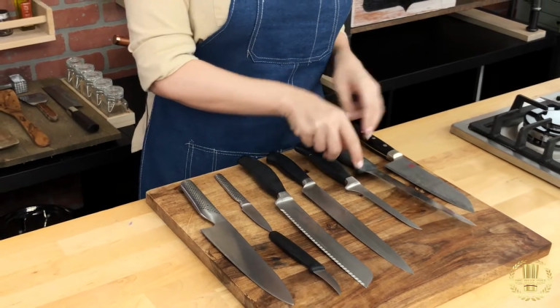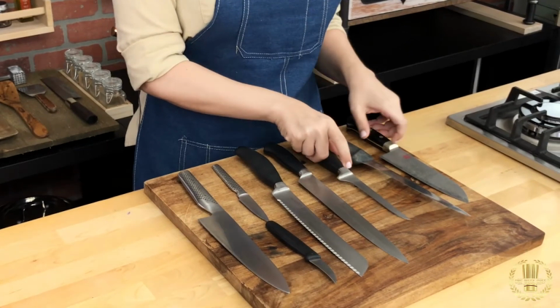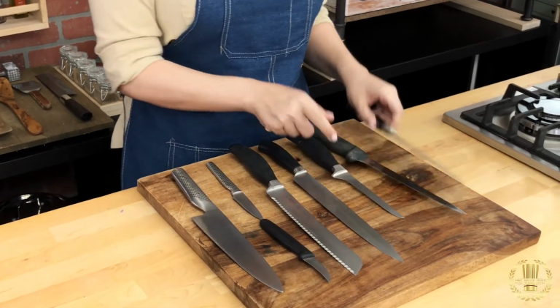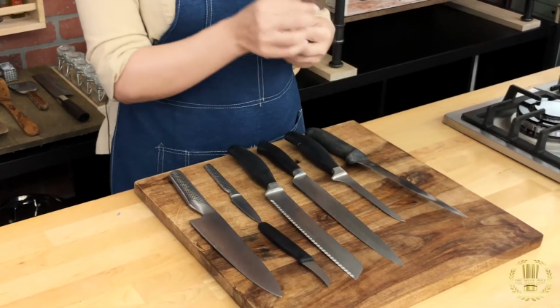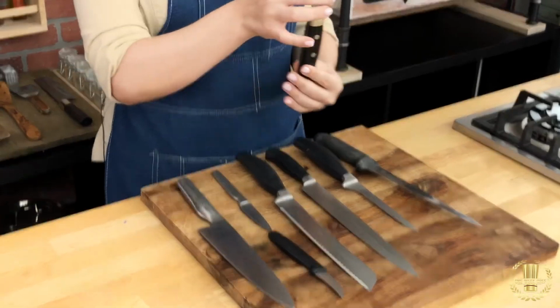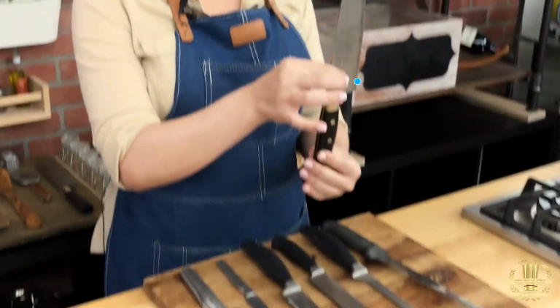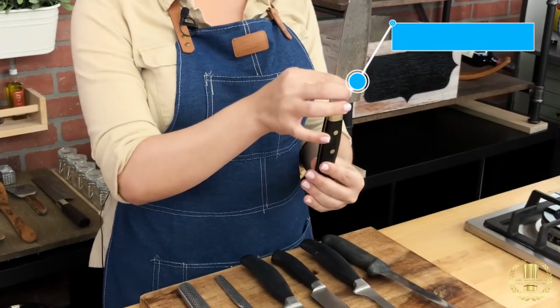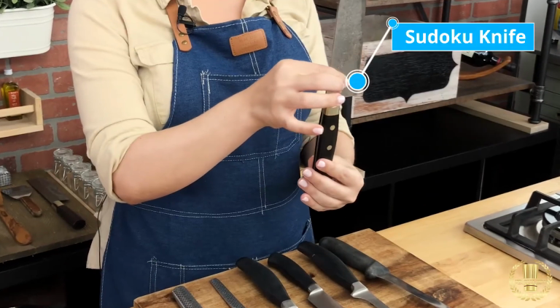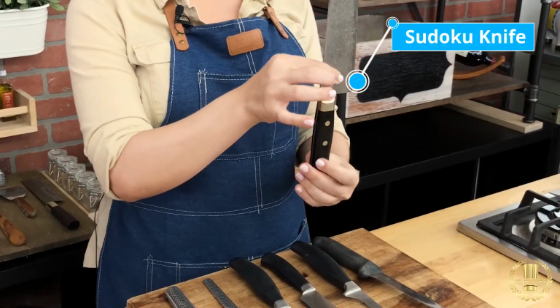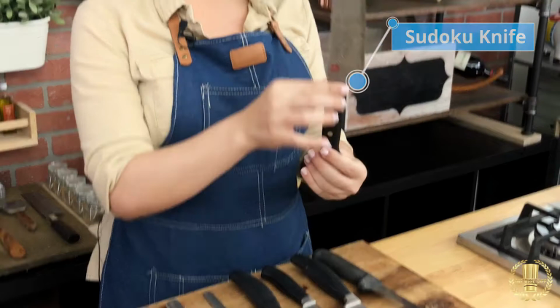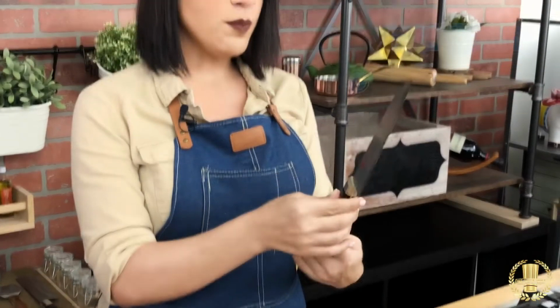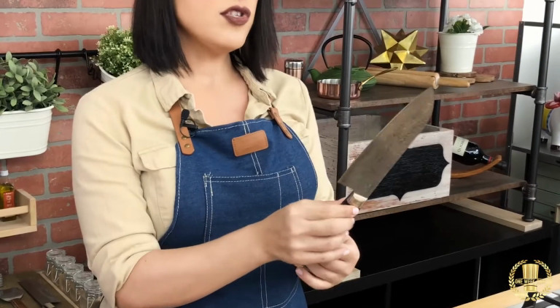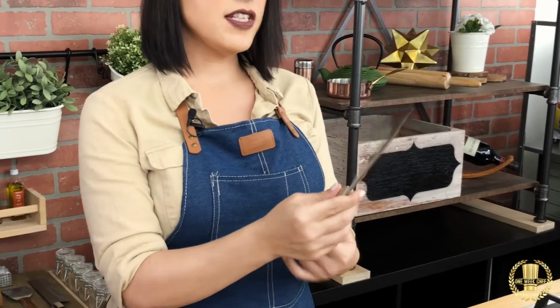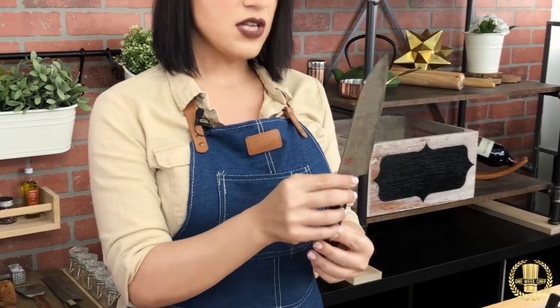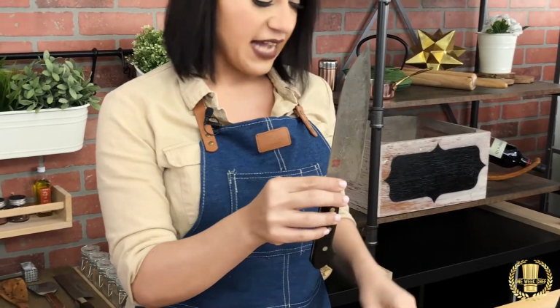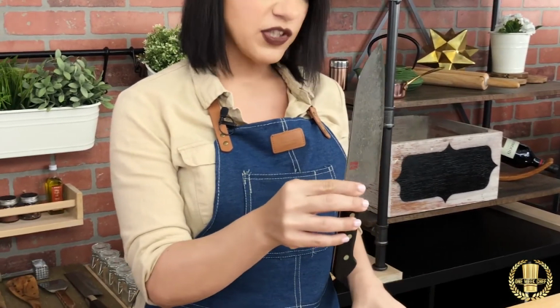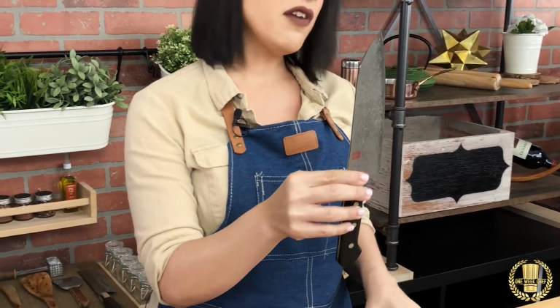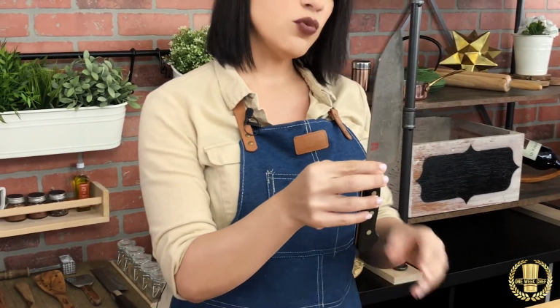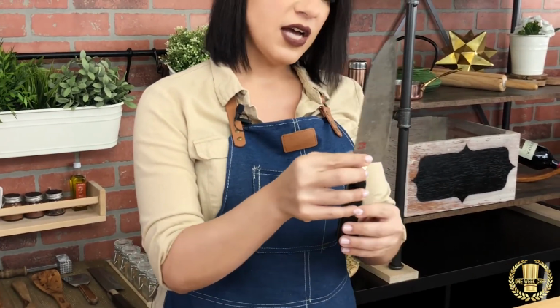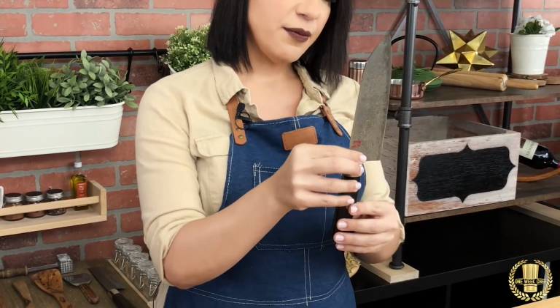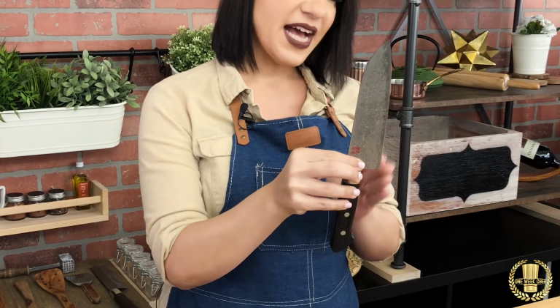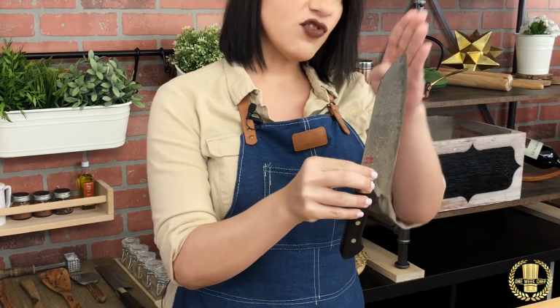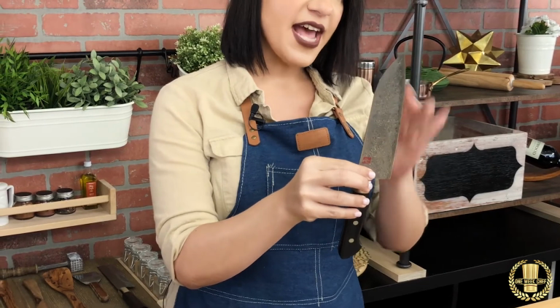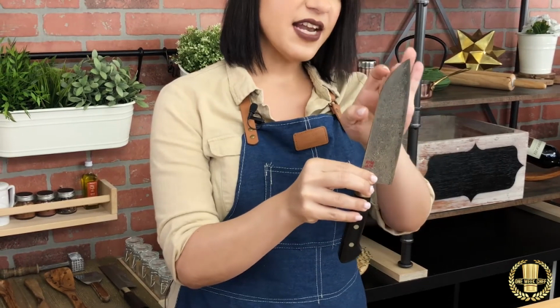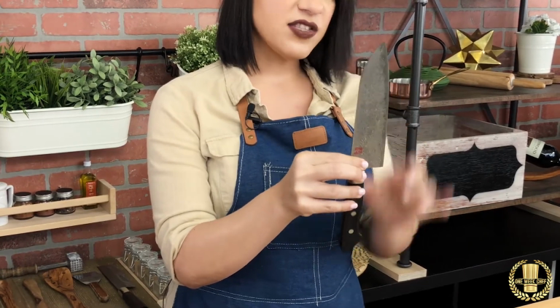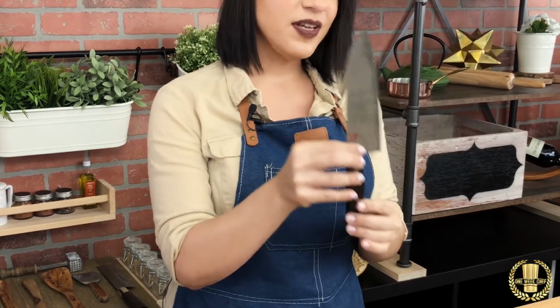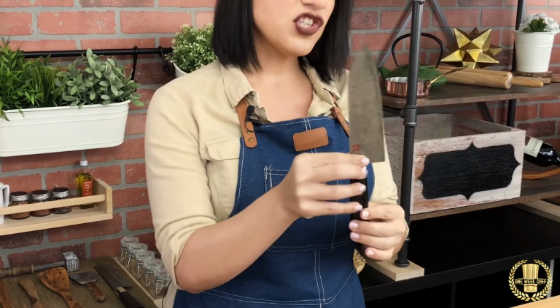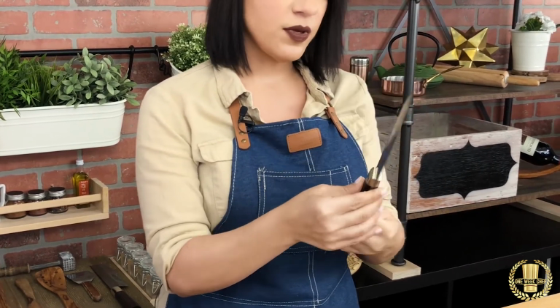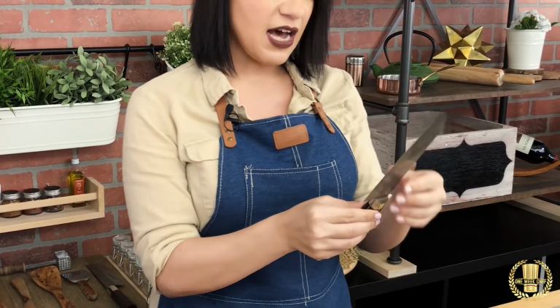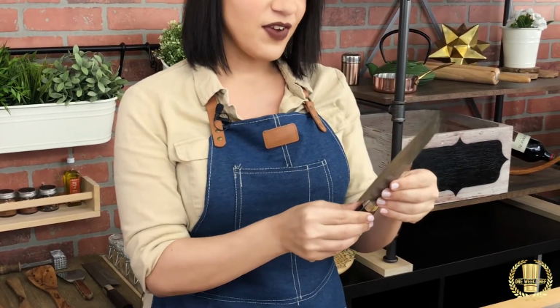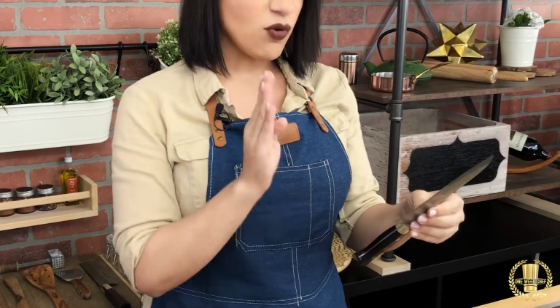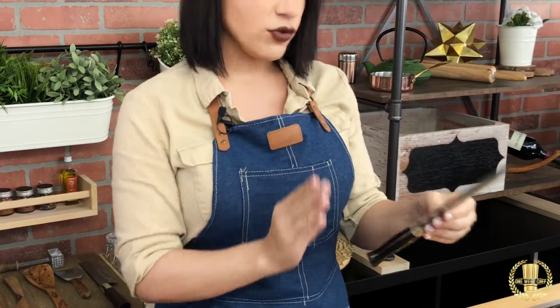Another knife would be the Japanese santoku knife, which is this one right here. A lot of people use it for vegetables. I don't particularly care for this one — it has a straighter edge, a nice tip, it's very sharp, but it's very one-usage.